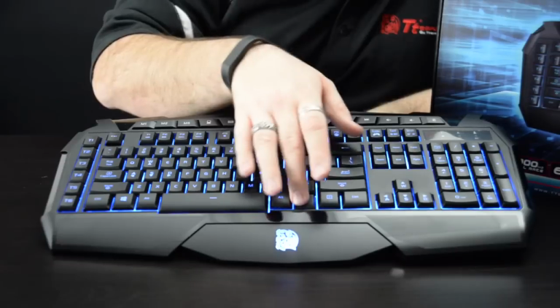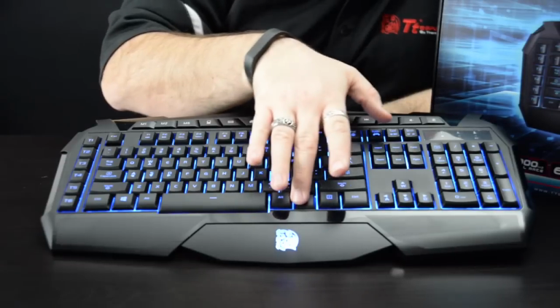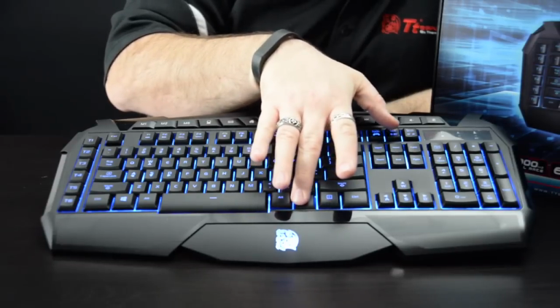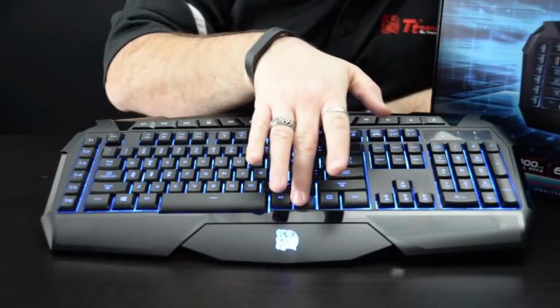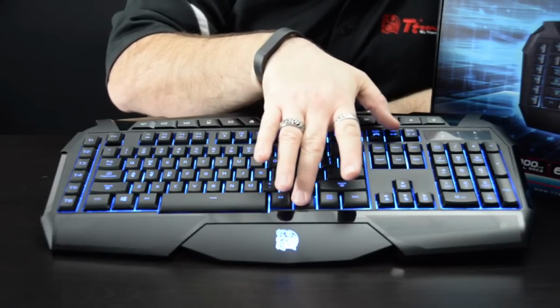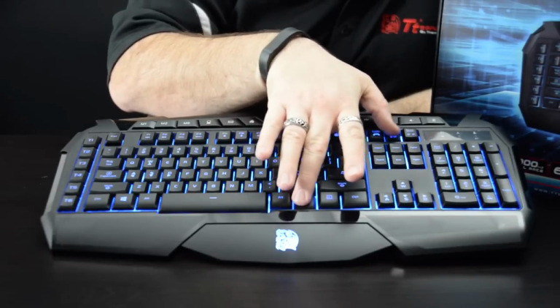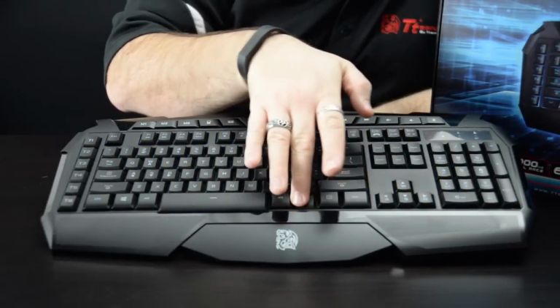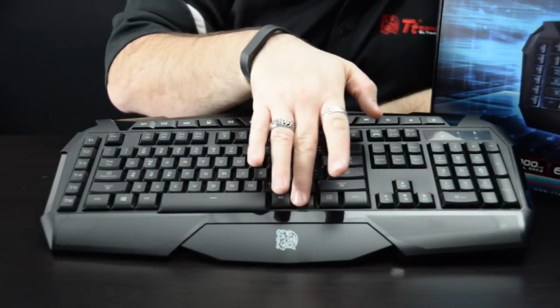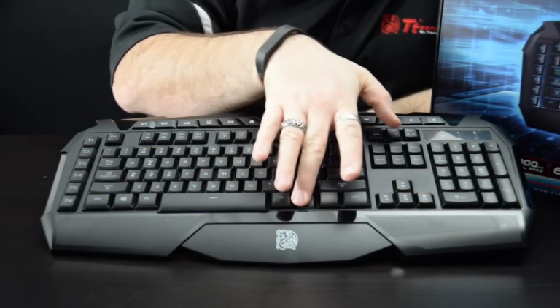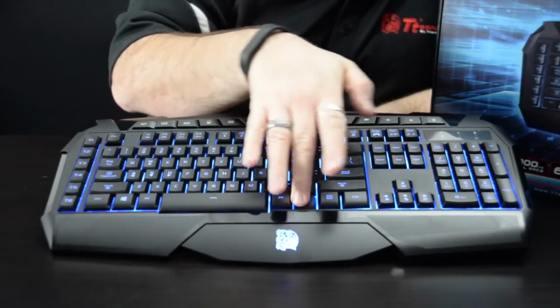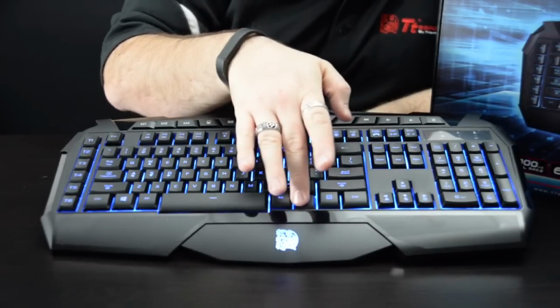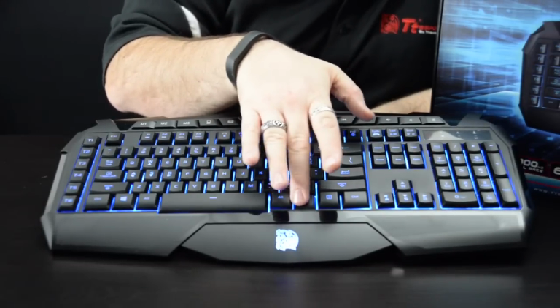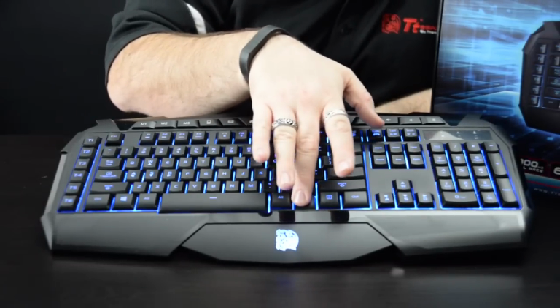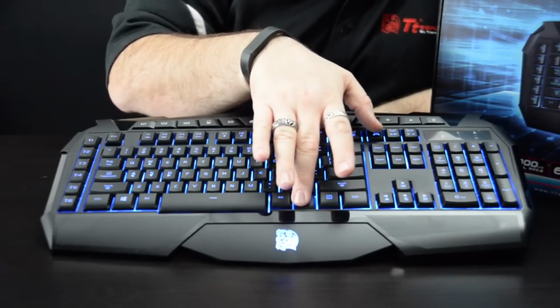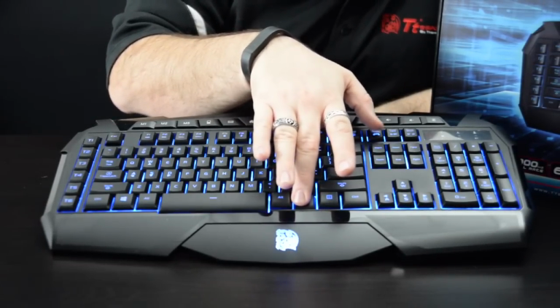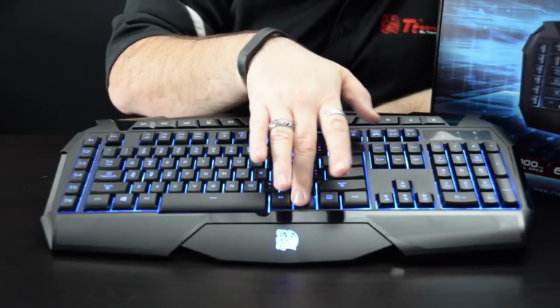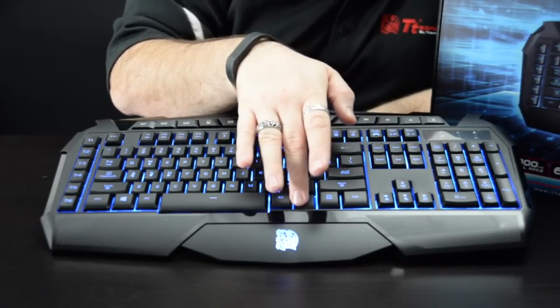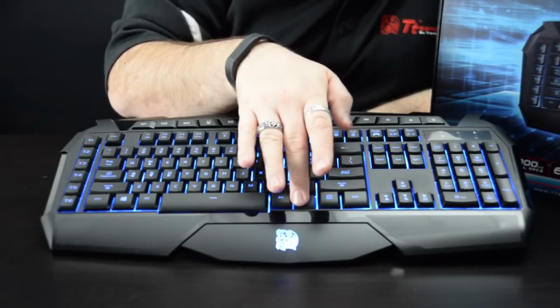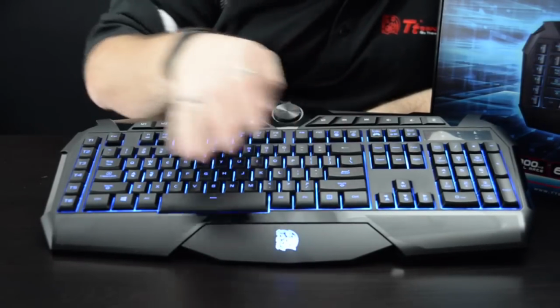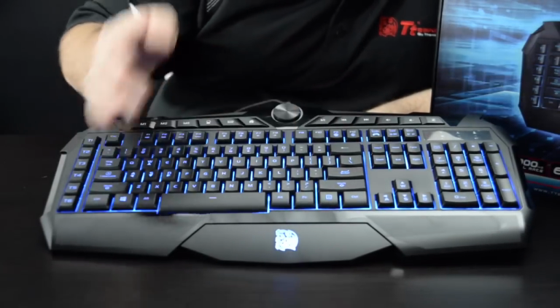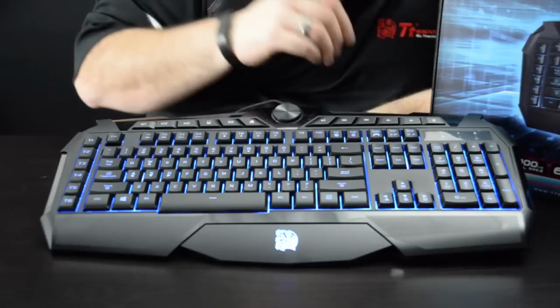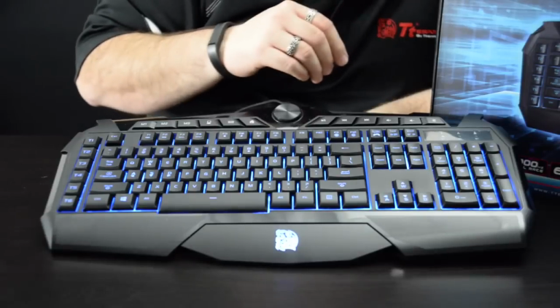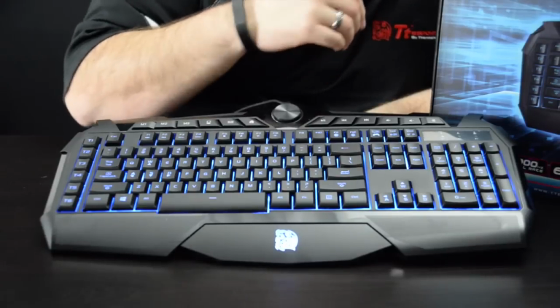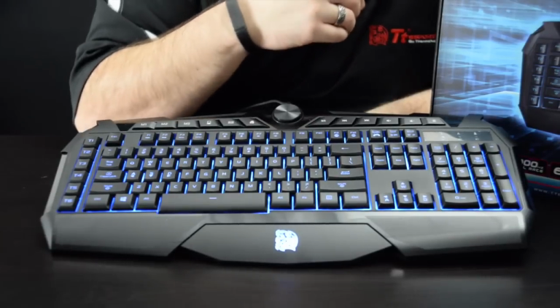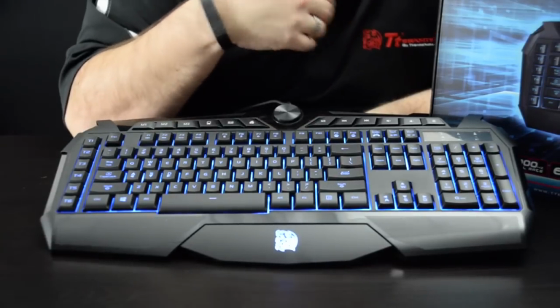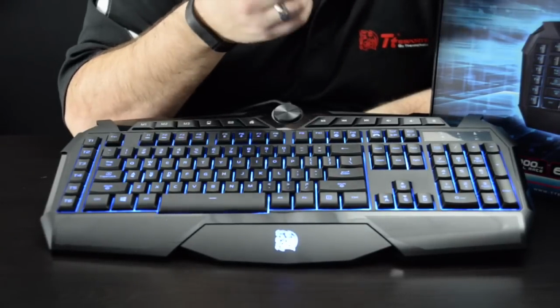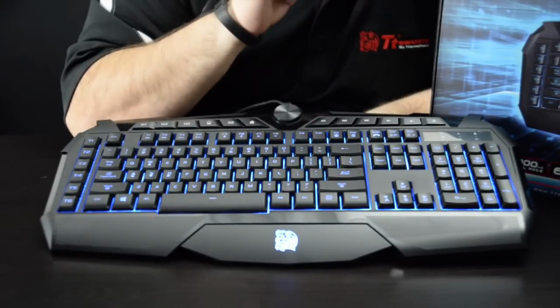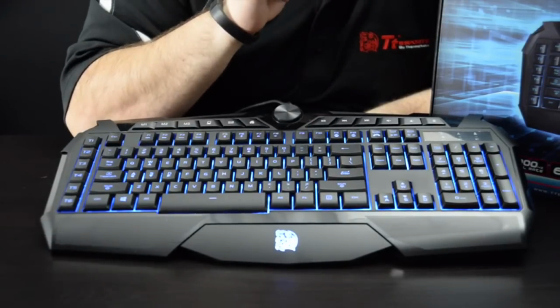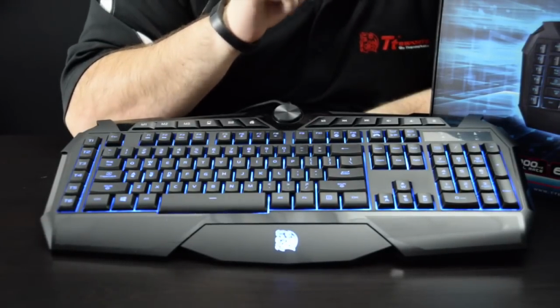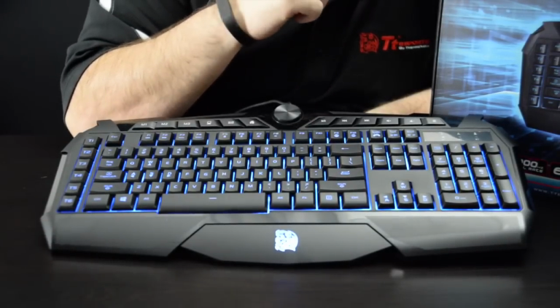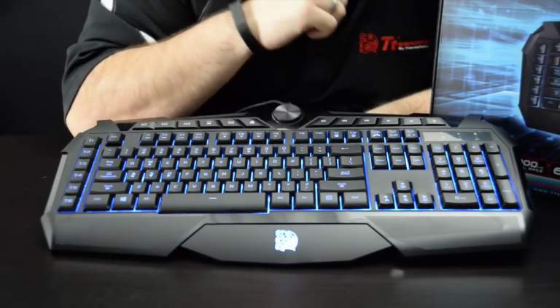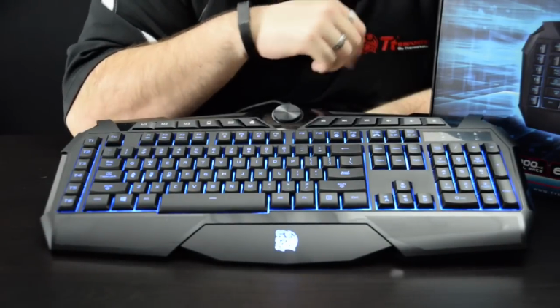Or if you want to turn your lighting off, it's your scroll lock — just on or off. Or gaming mode here: you press that and it disables your Windows key, keeping it from accidentally kicking you out of the game or anything like that.